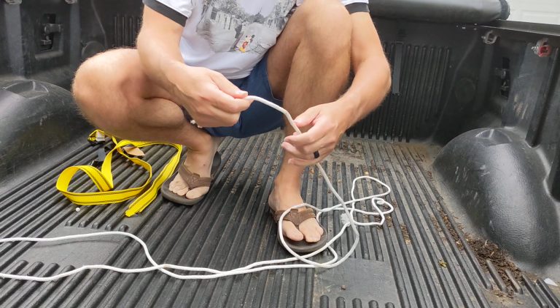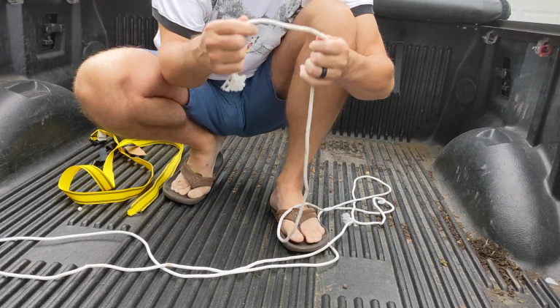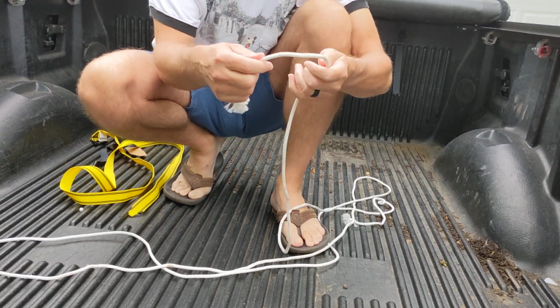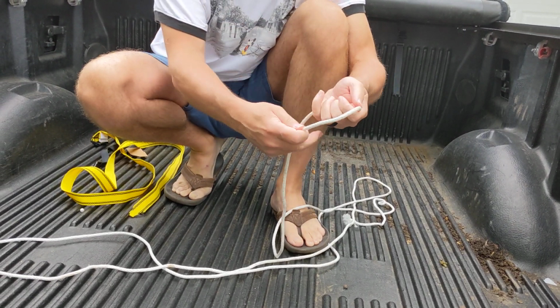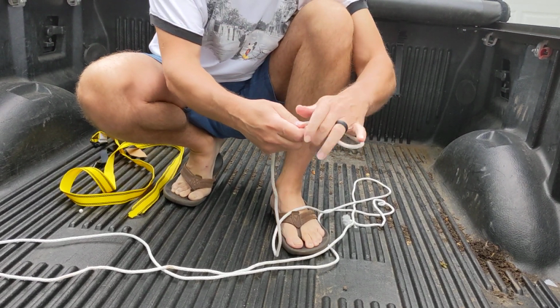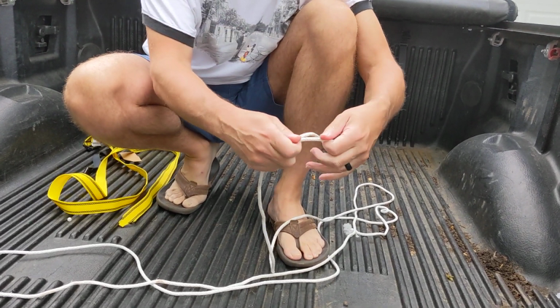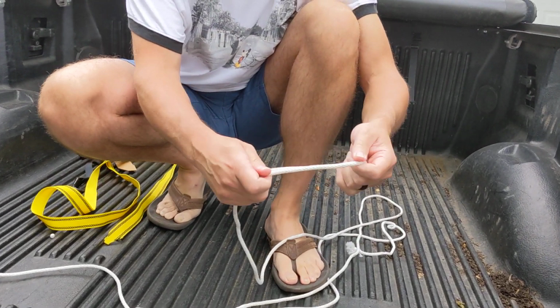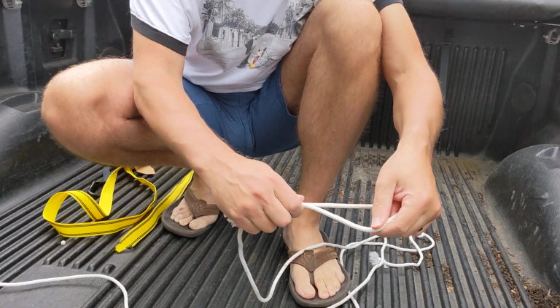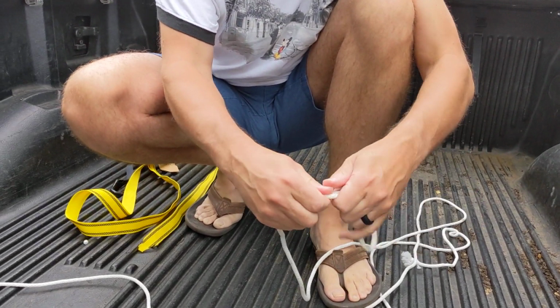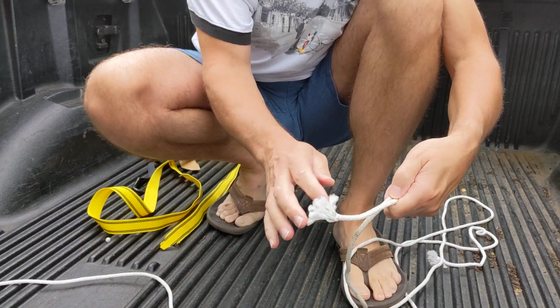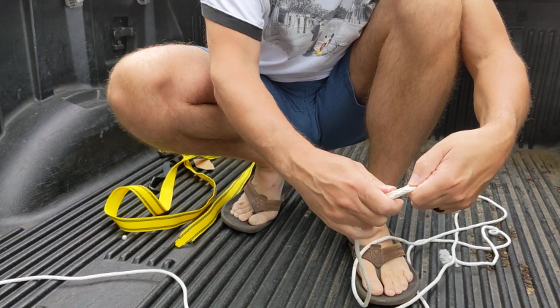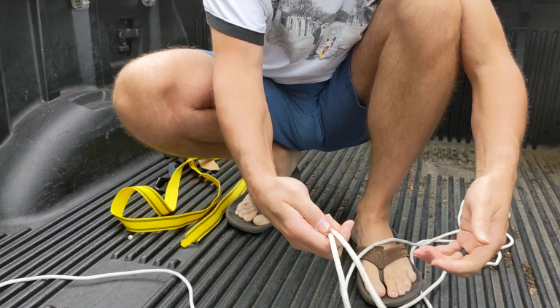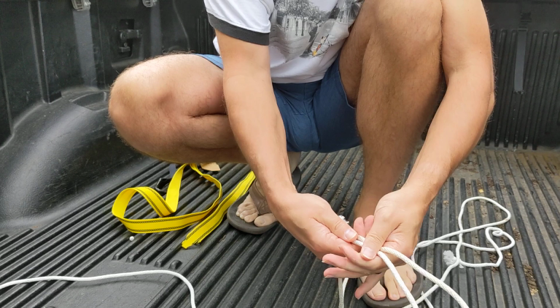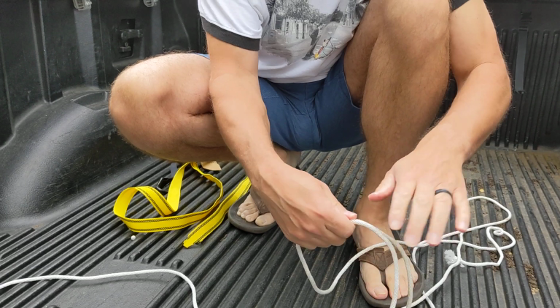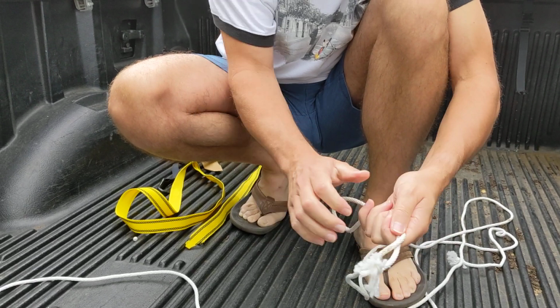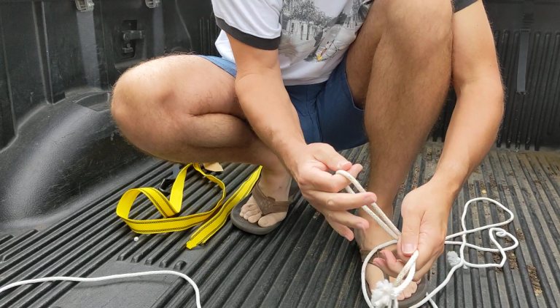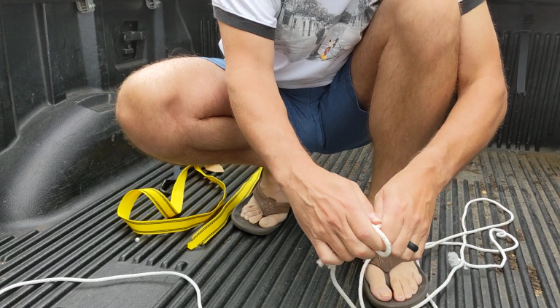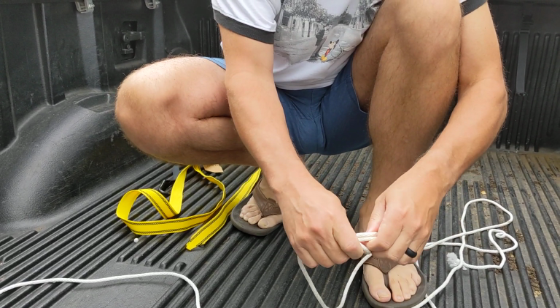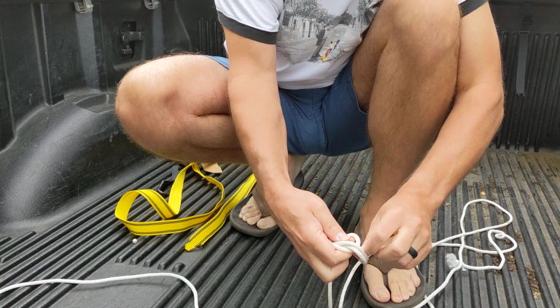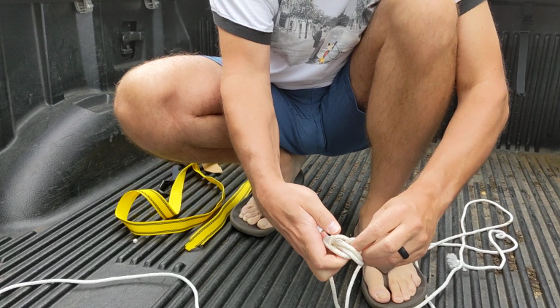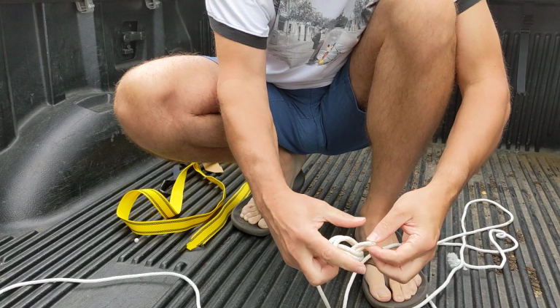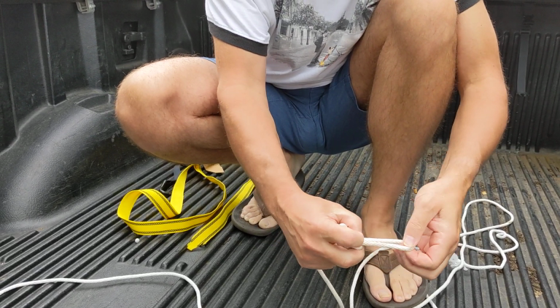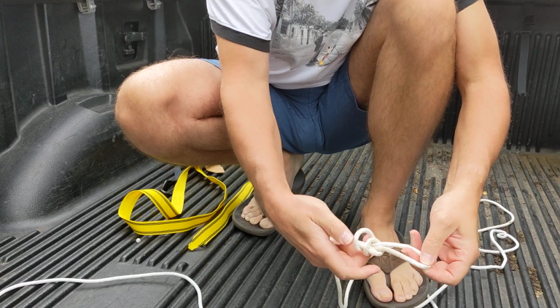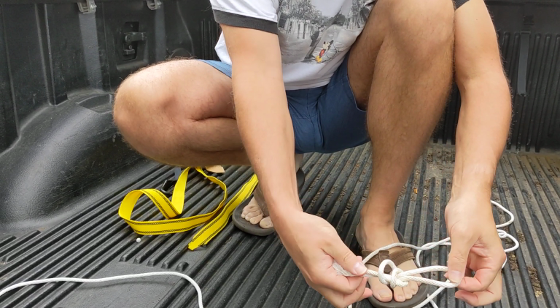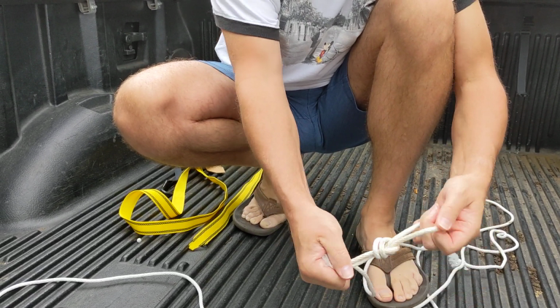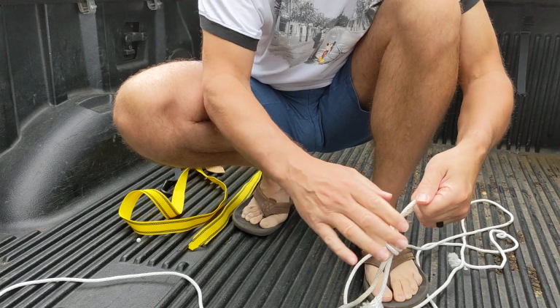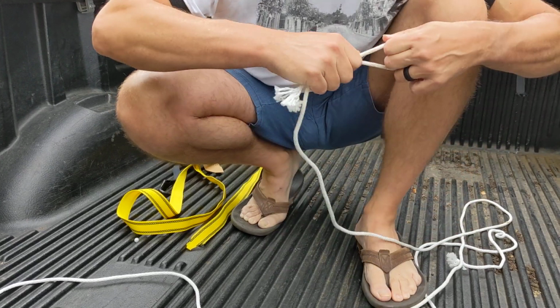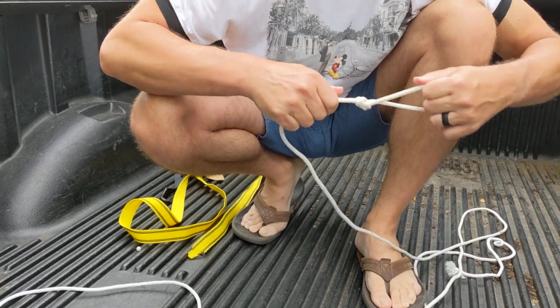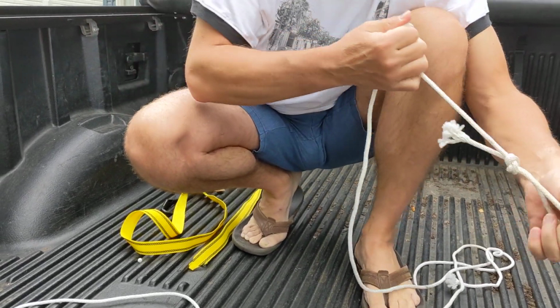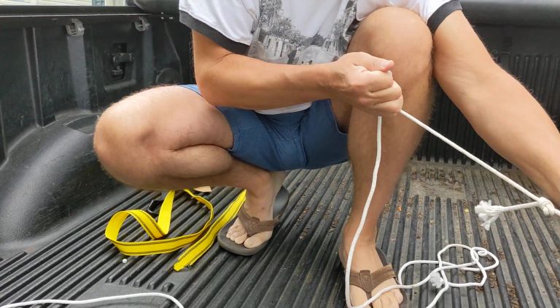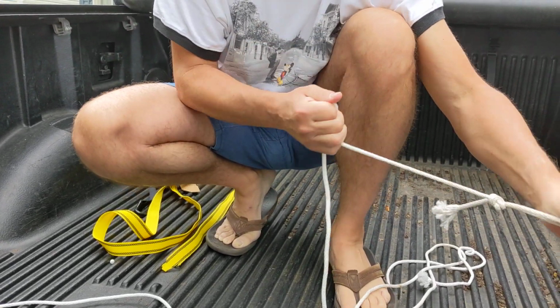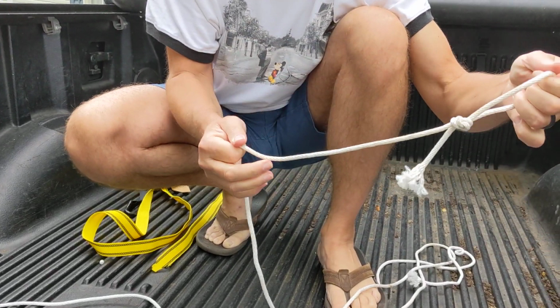You have to tie a slip knot. You're going to need a knot somewhere in your rope that does not move. So all I do is fold it over once and just make a knot at the end, double it up like that, and pull it tight. That knot will not come undone.